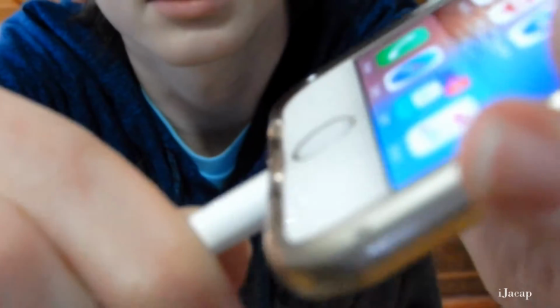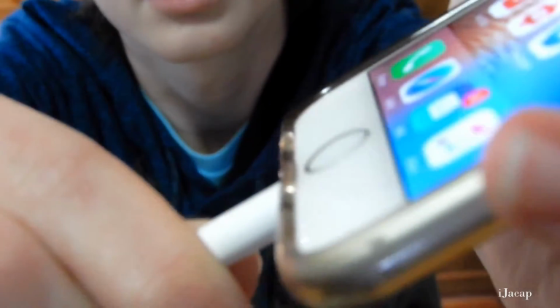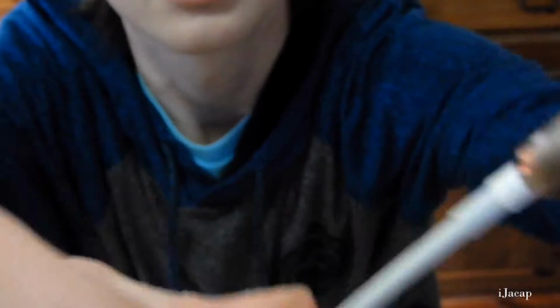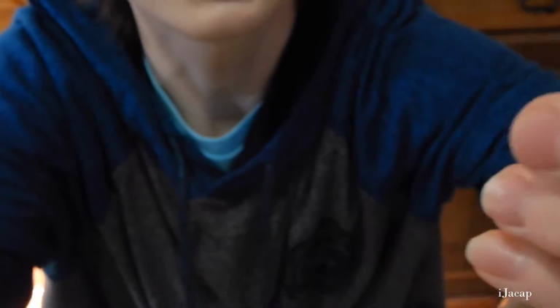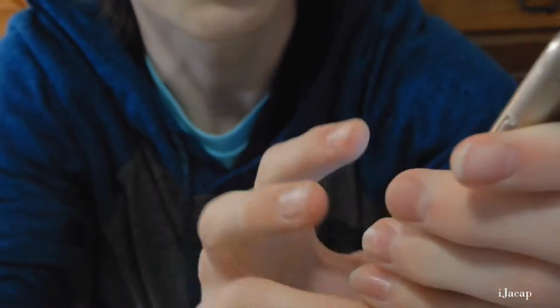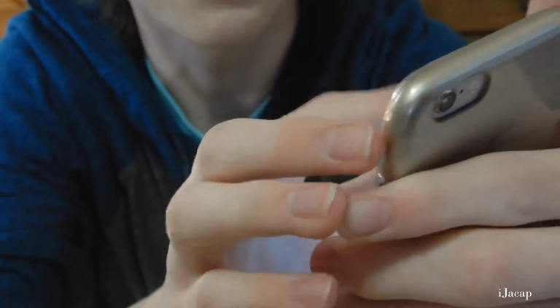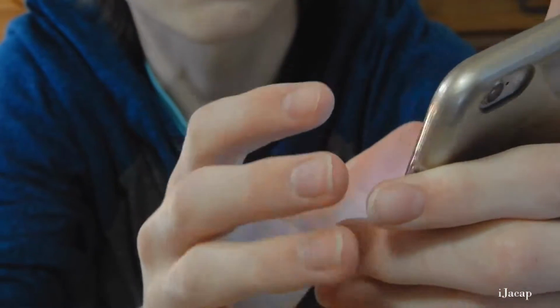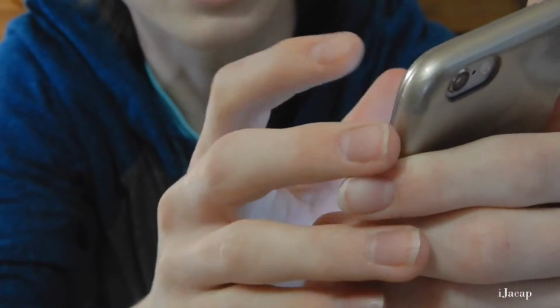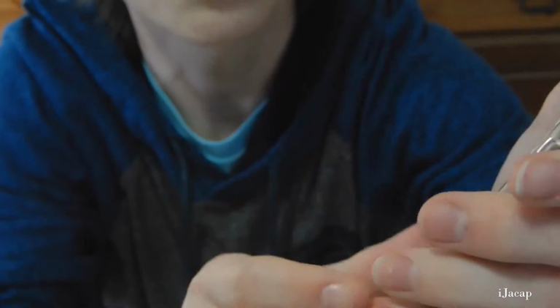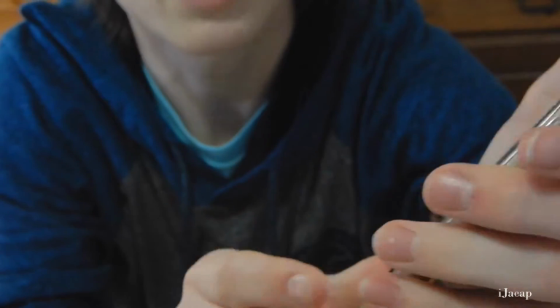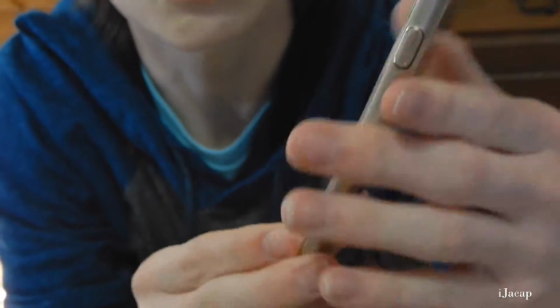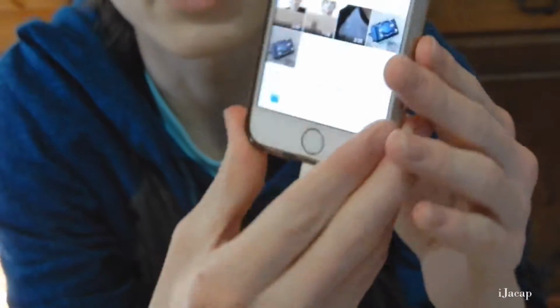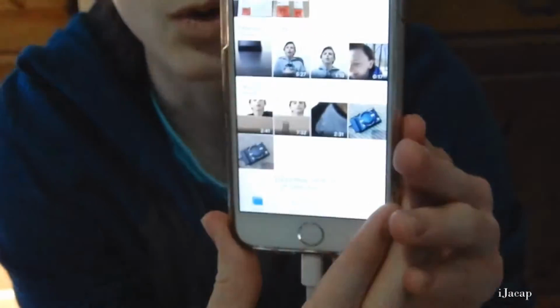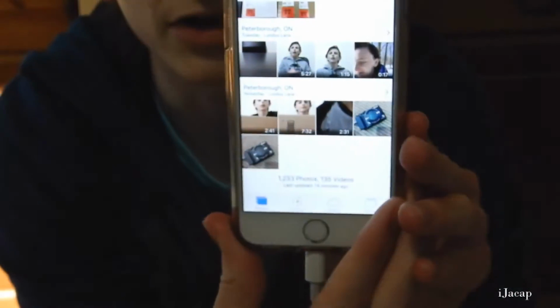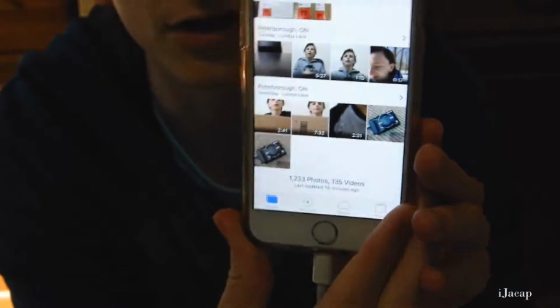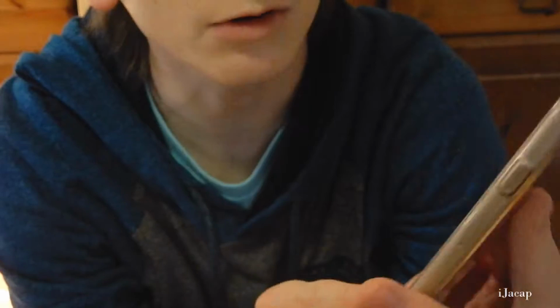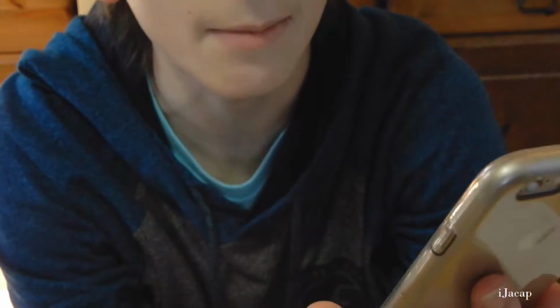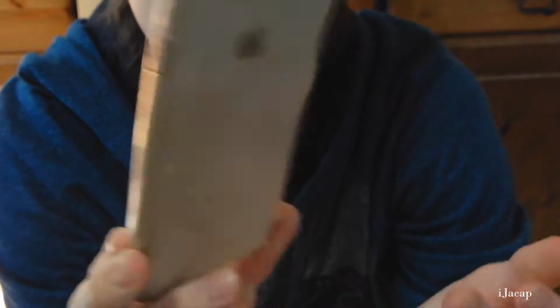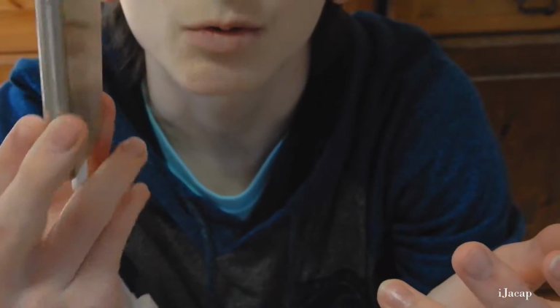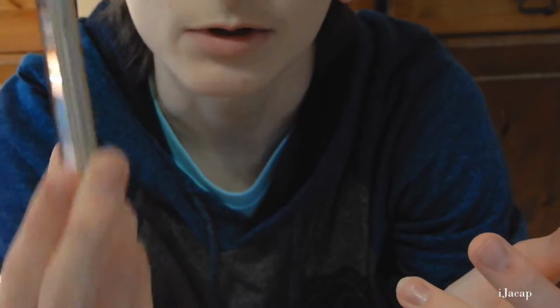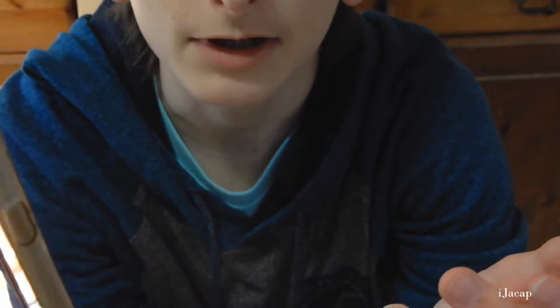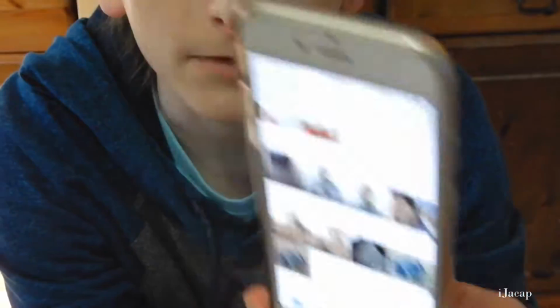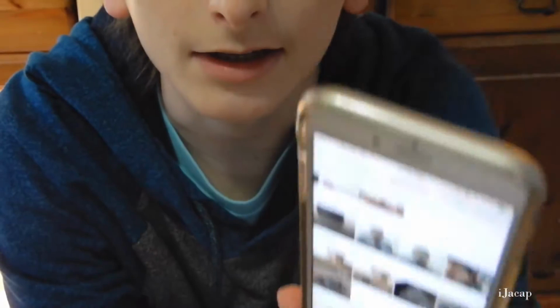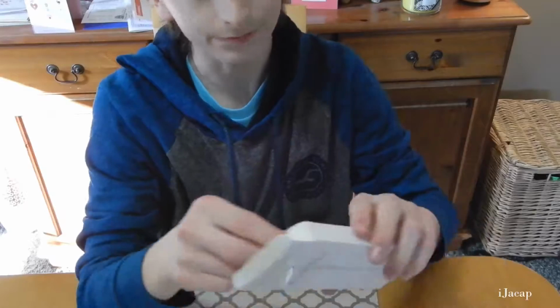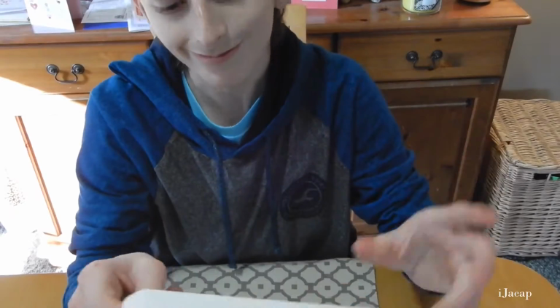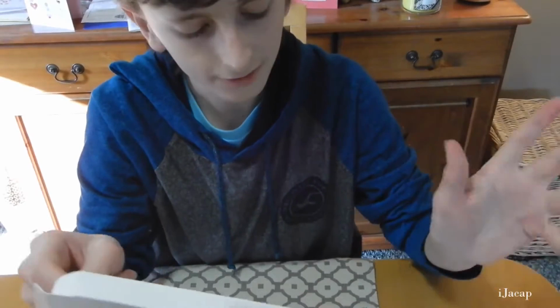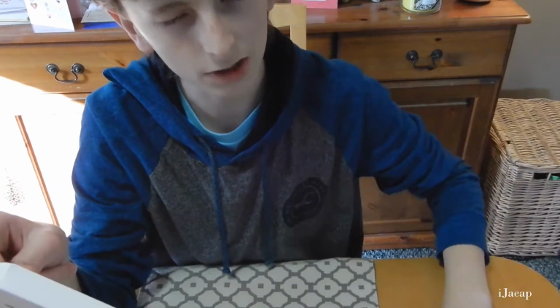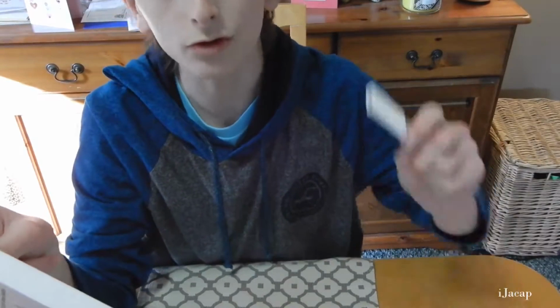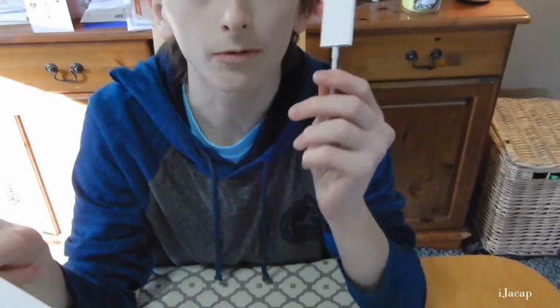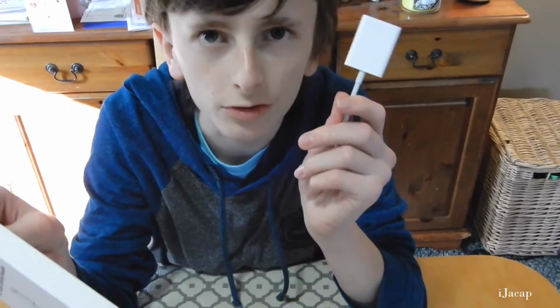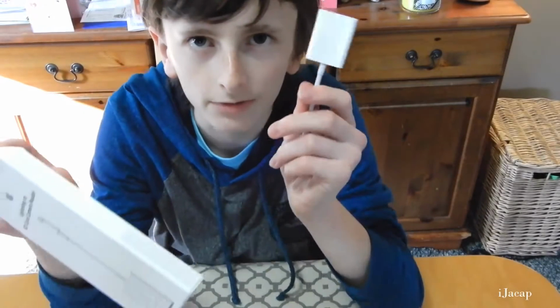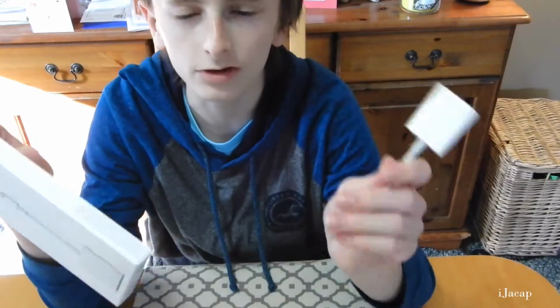Basically what will happen is the Photos app will pop up and you will have an import section in your Photos app, which will work really really conveniently.